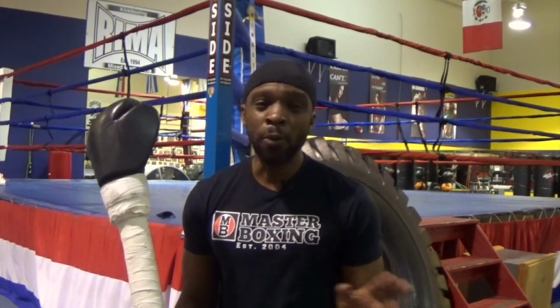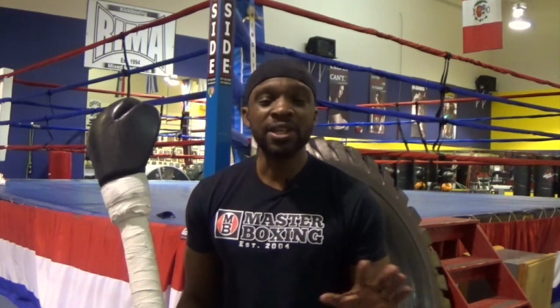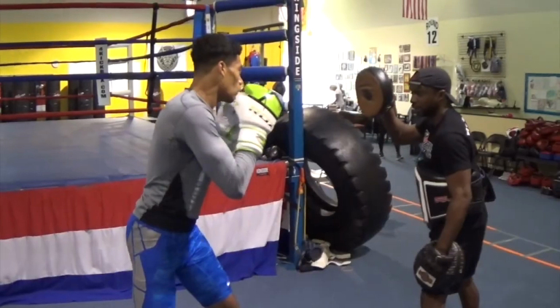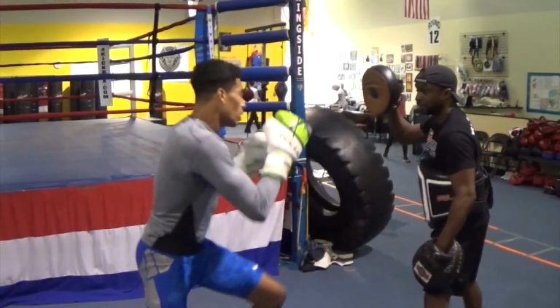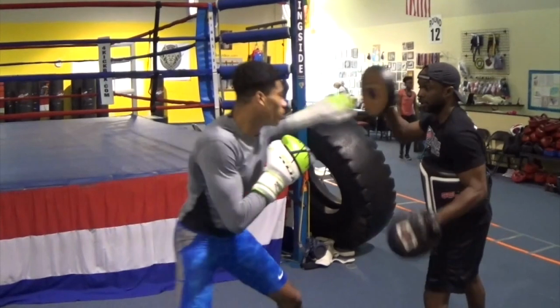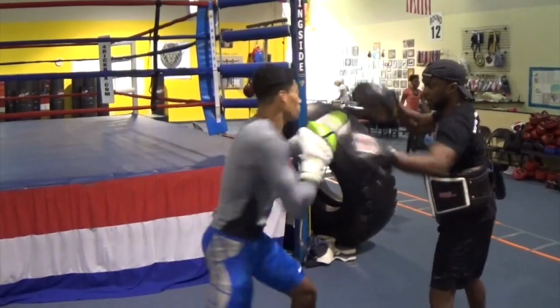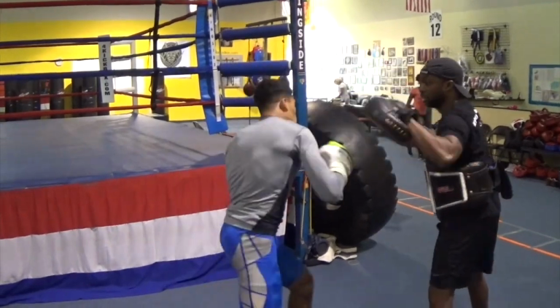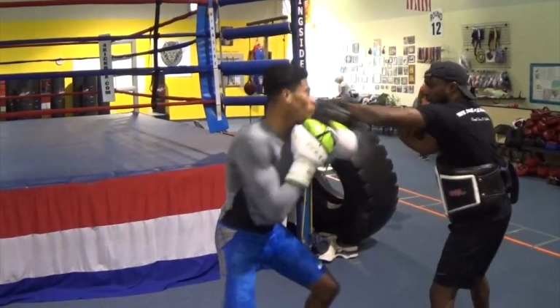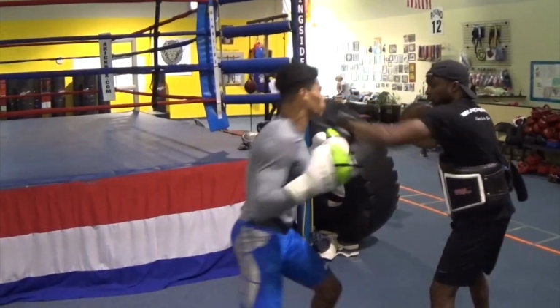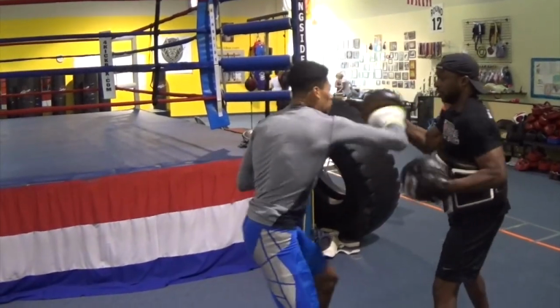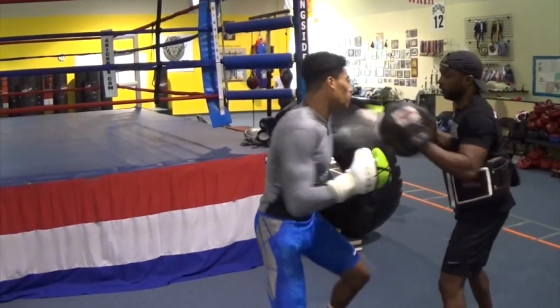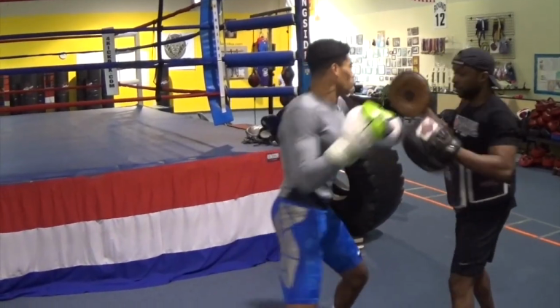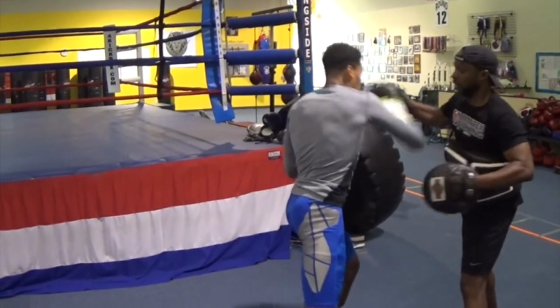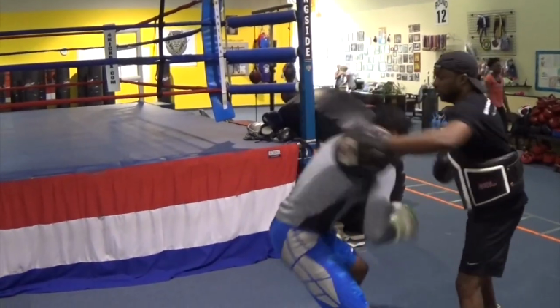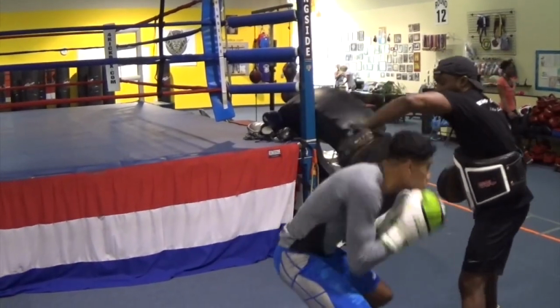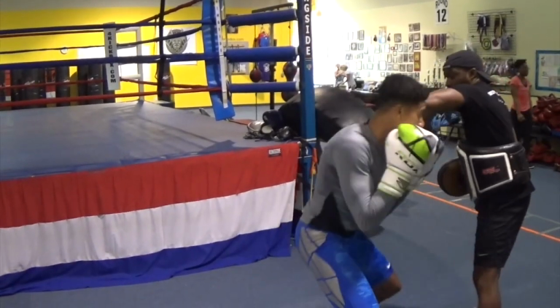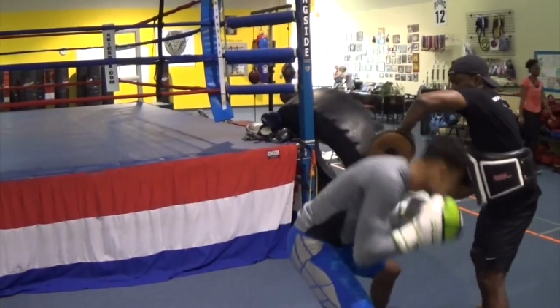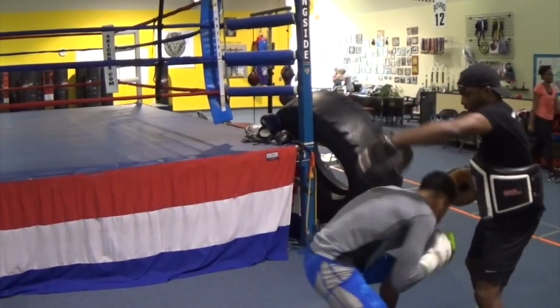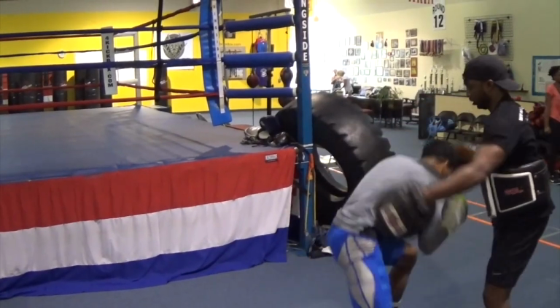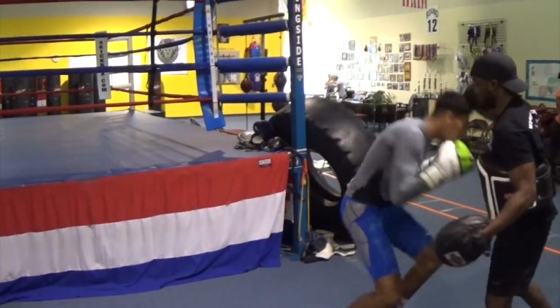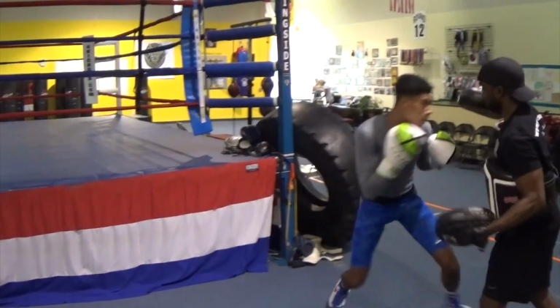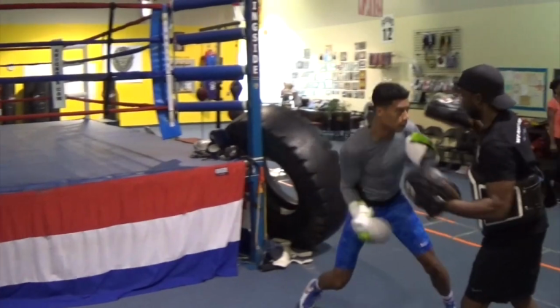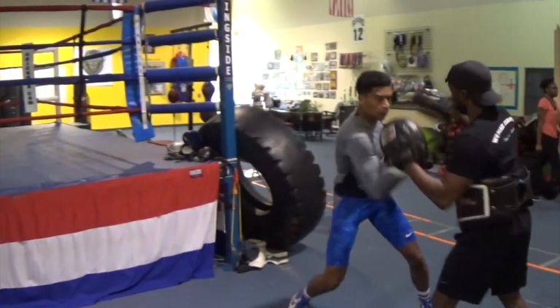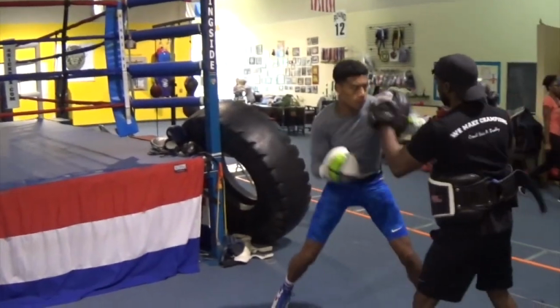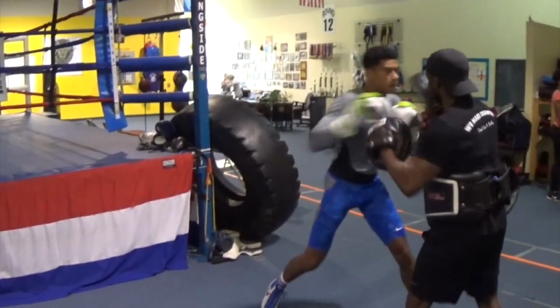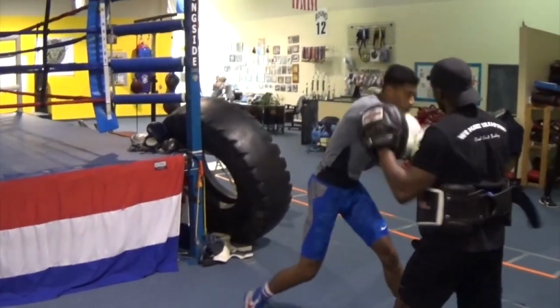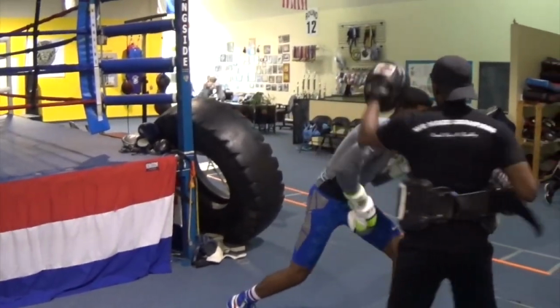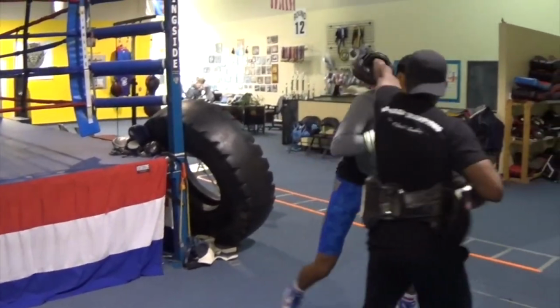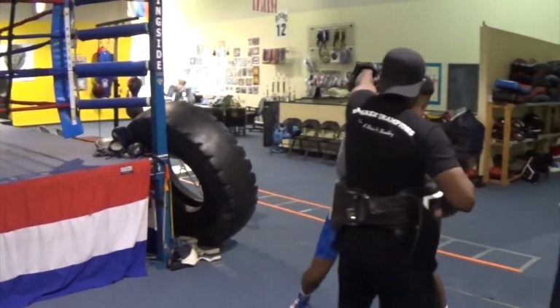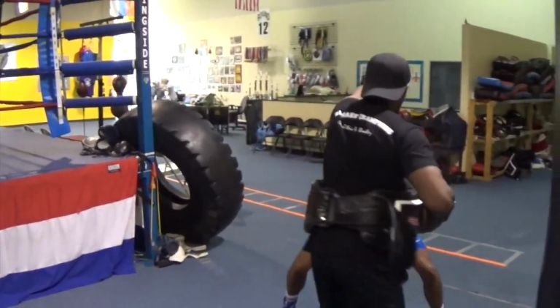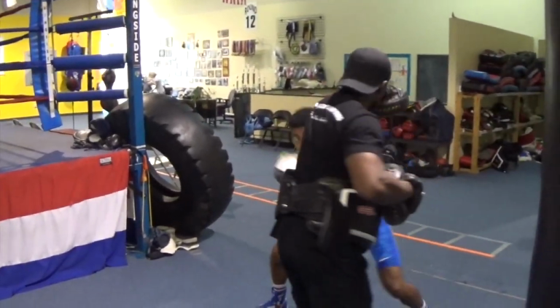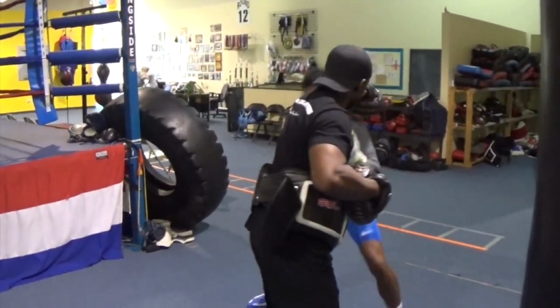It opens up any defense. No matter what defense you put in front of it, what boxing style, it can peel back the layers and open it up.